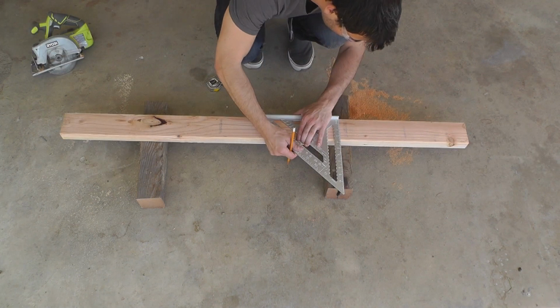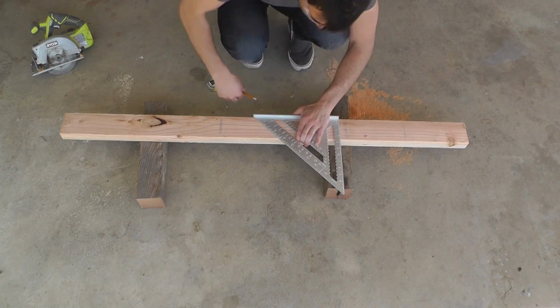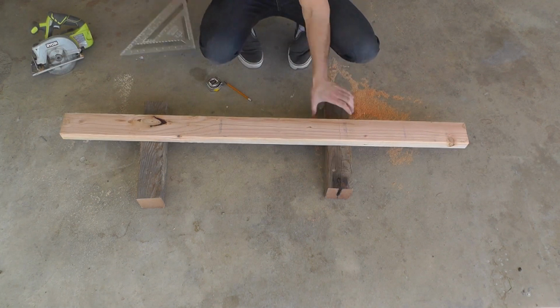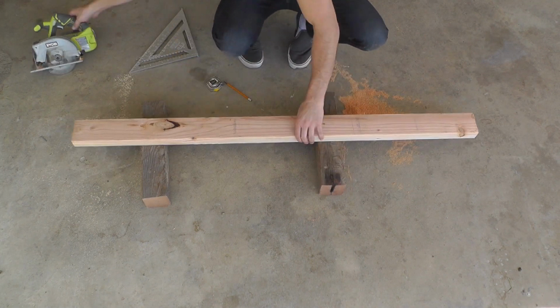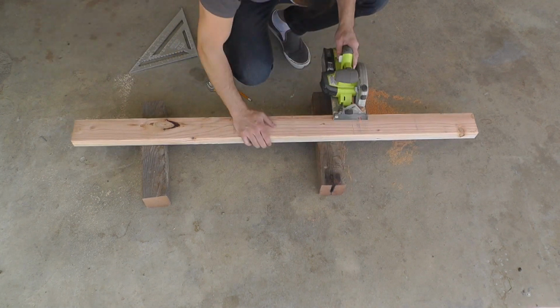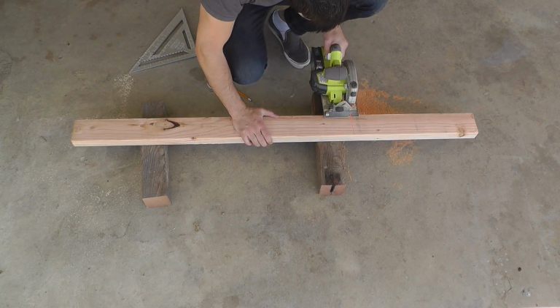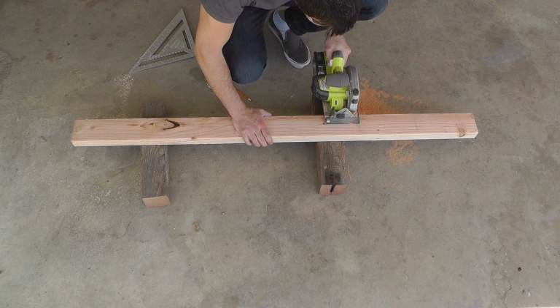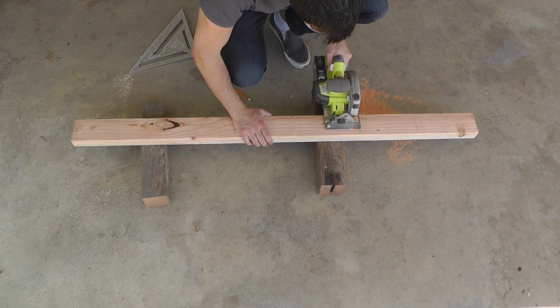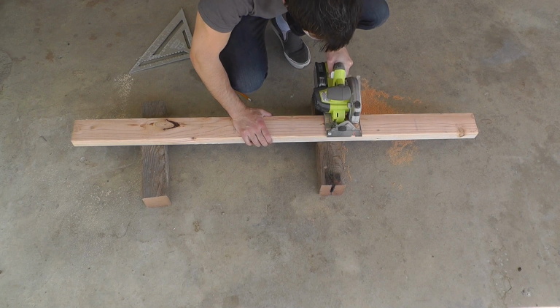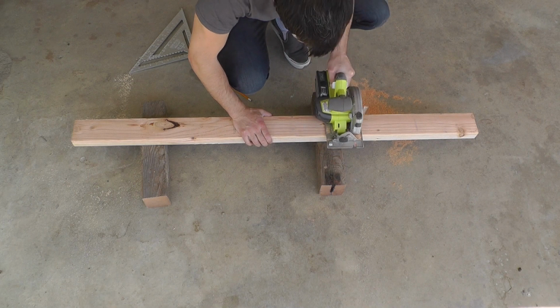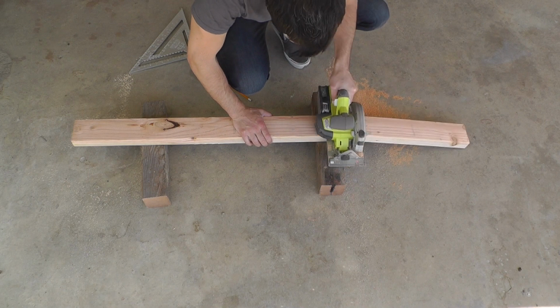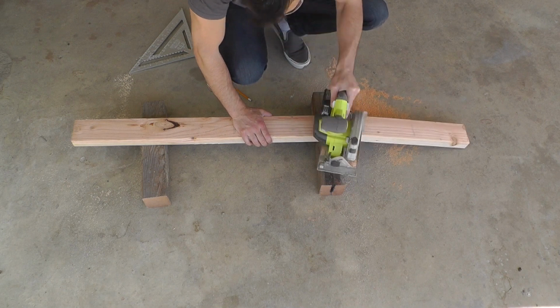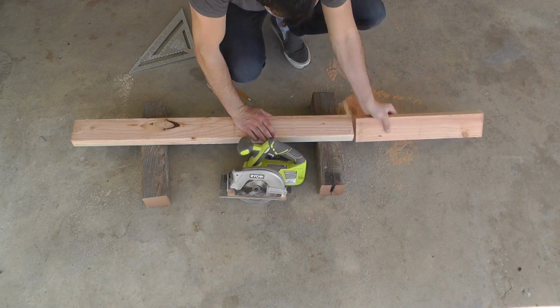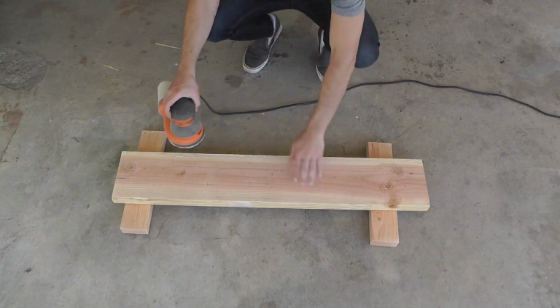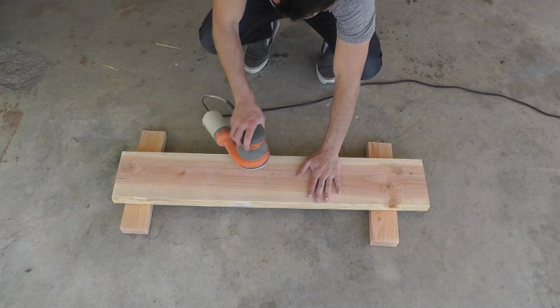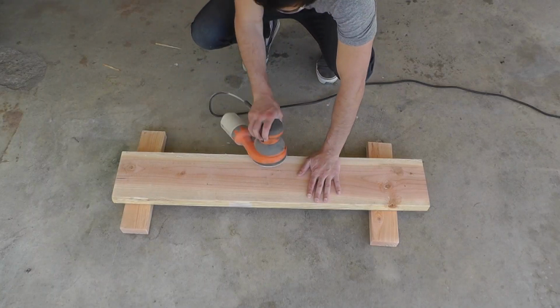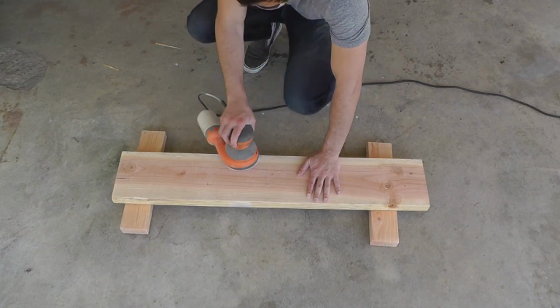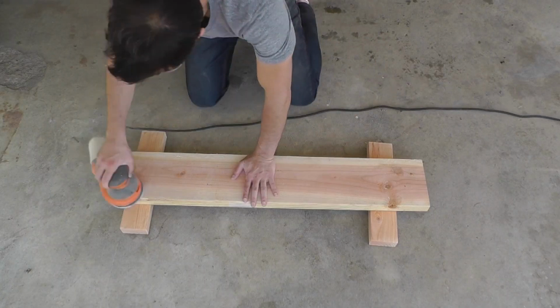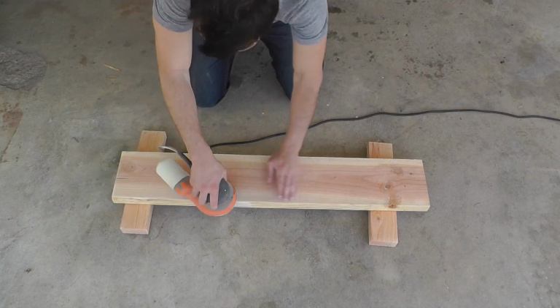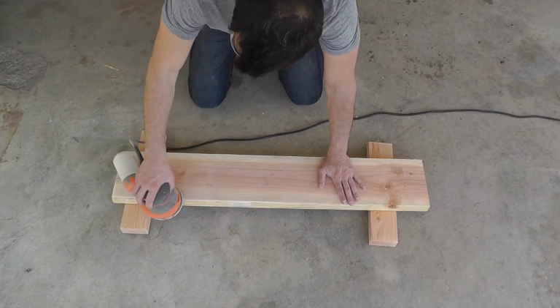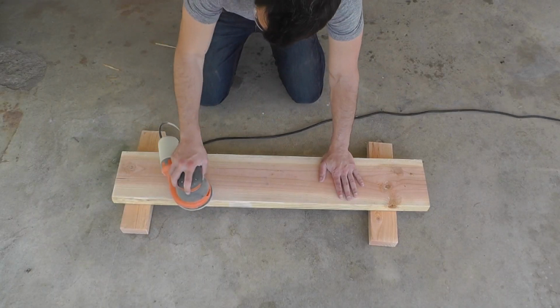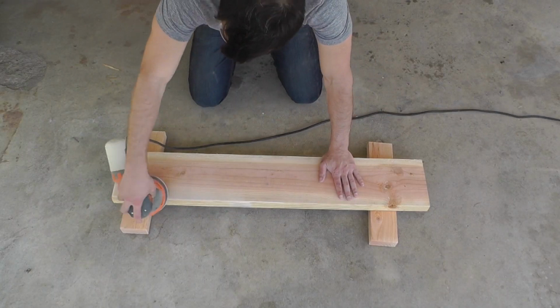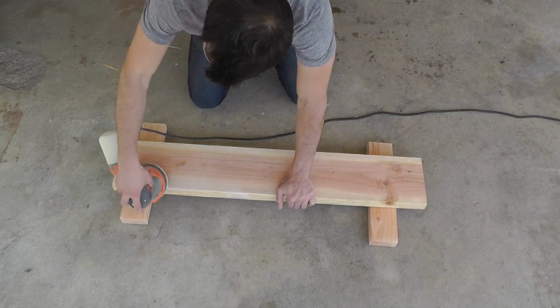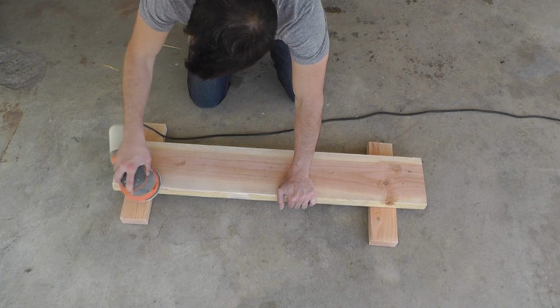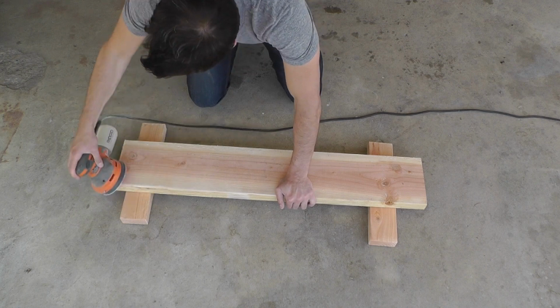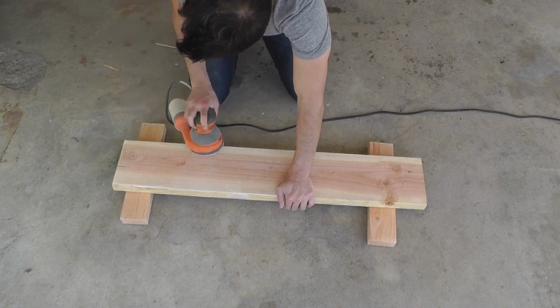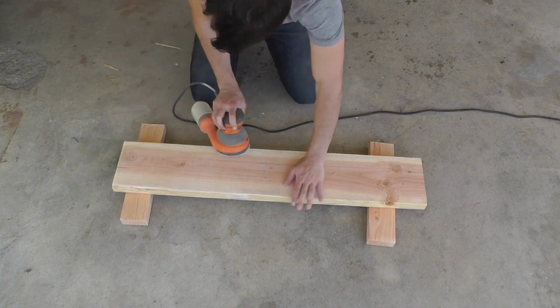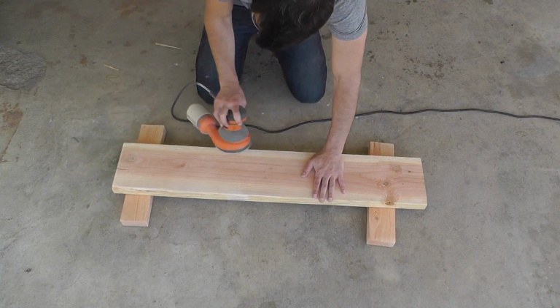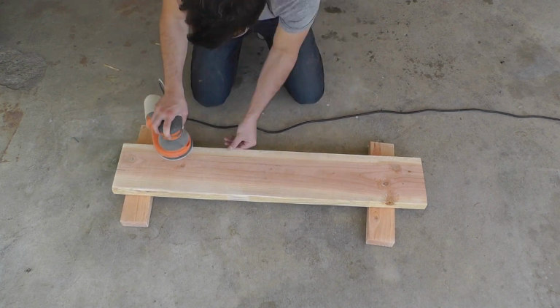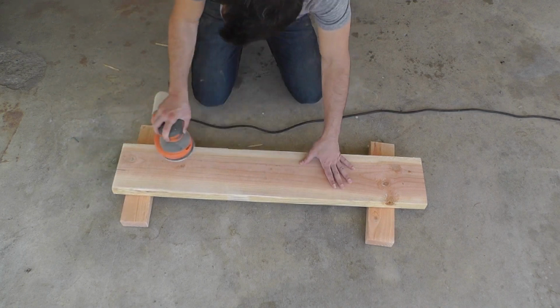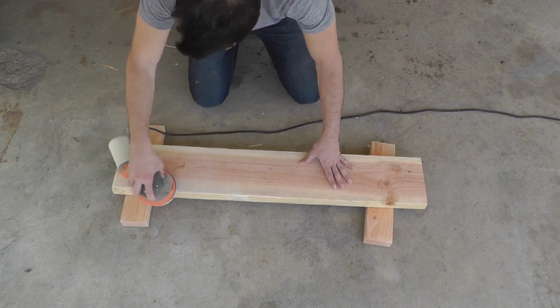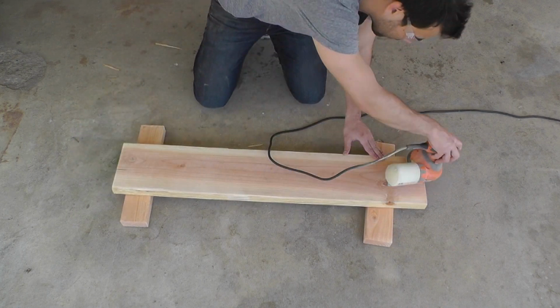You can find all these measurements on my website. Before I assemble the pieces, I like to give them a good sanding with an orbital sander and 120 grit paper.